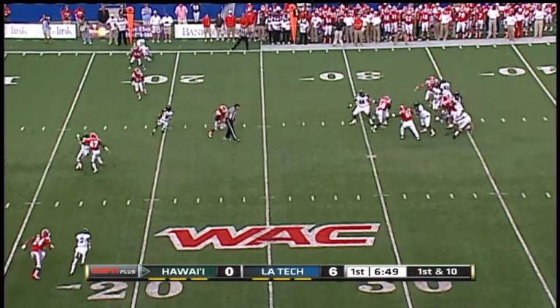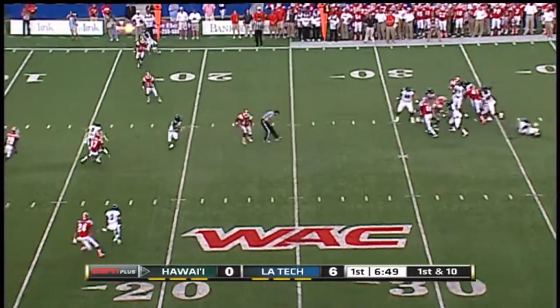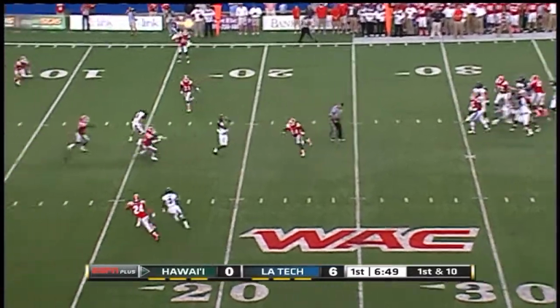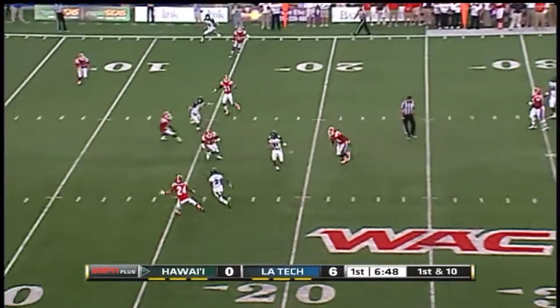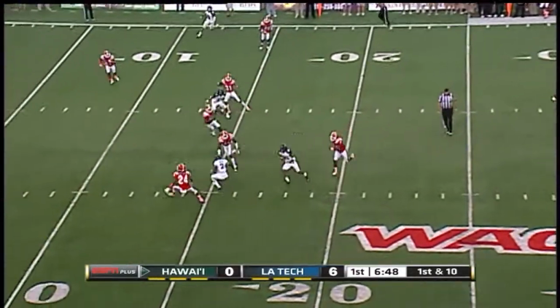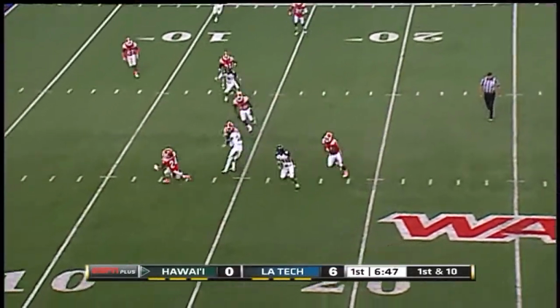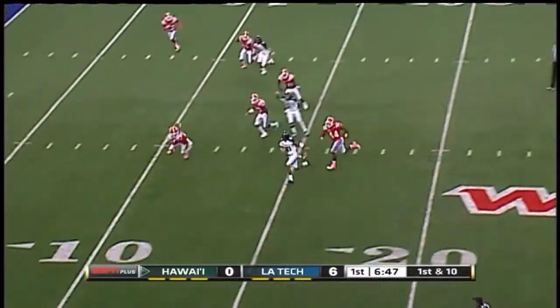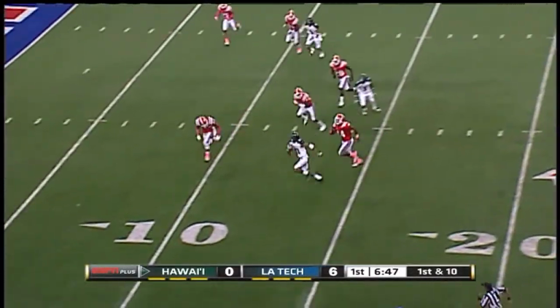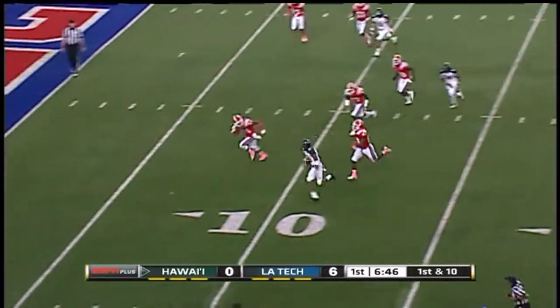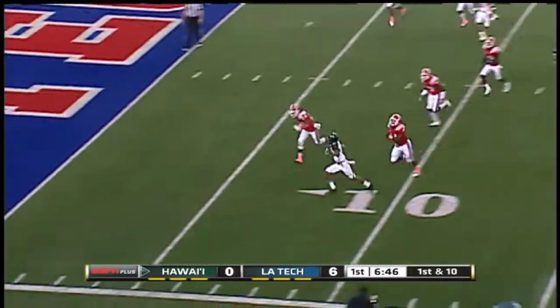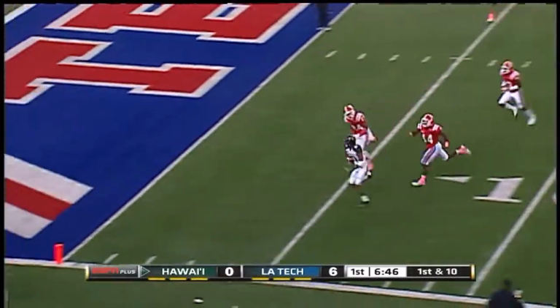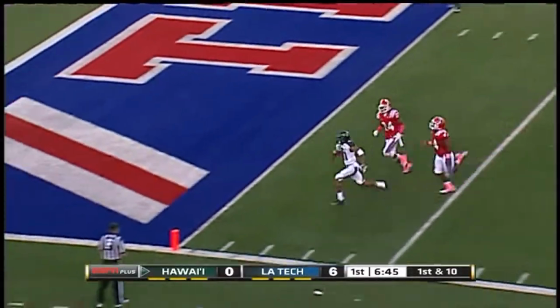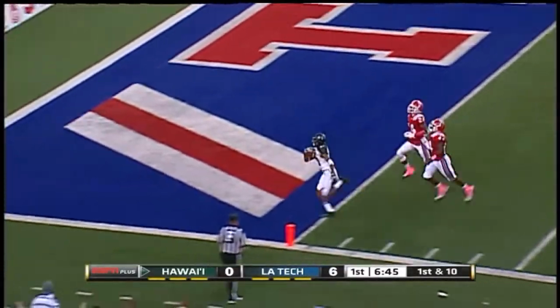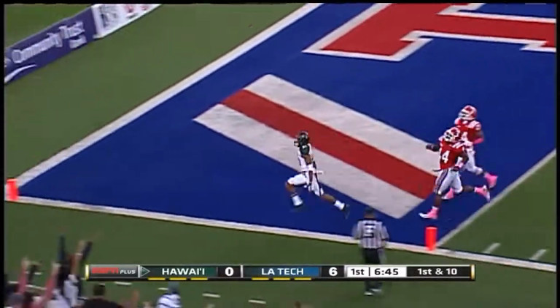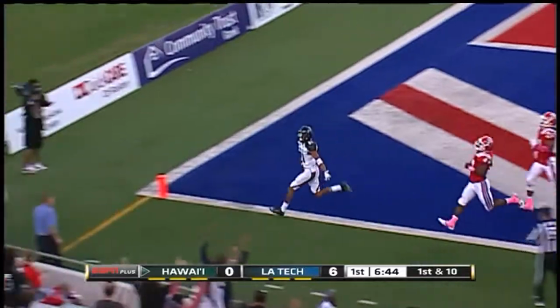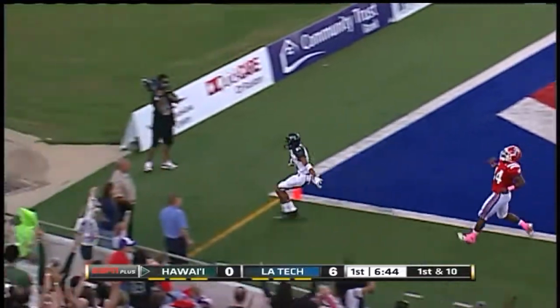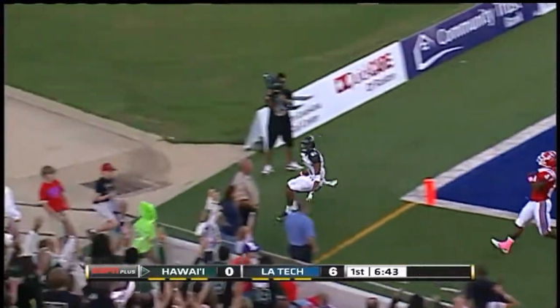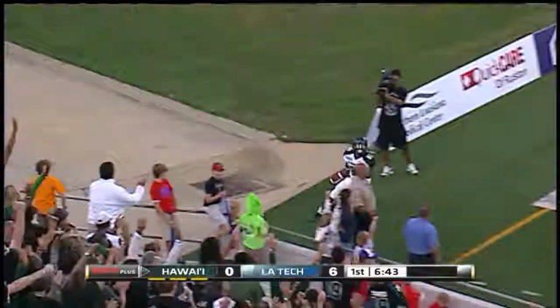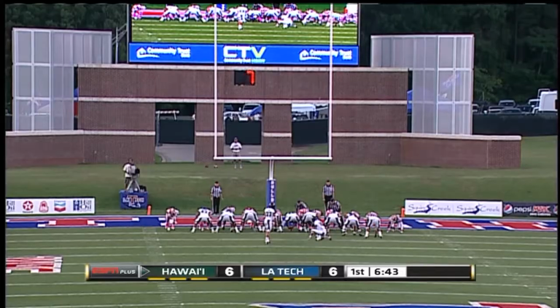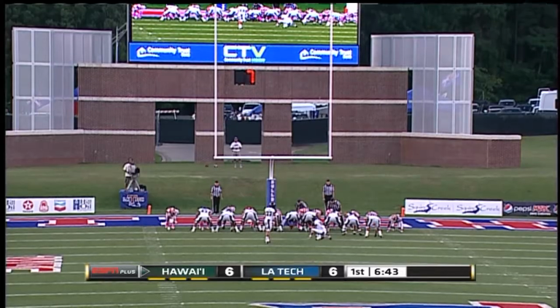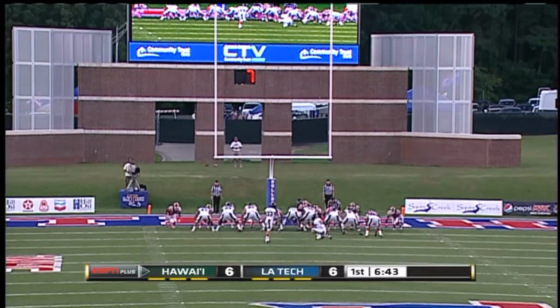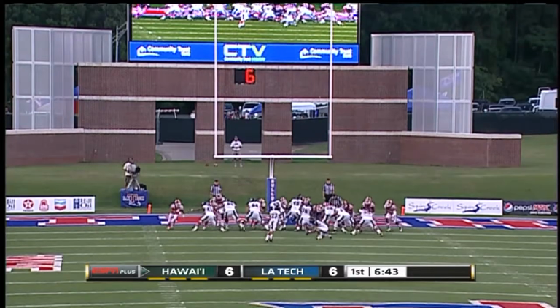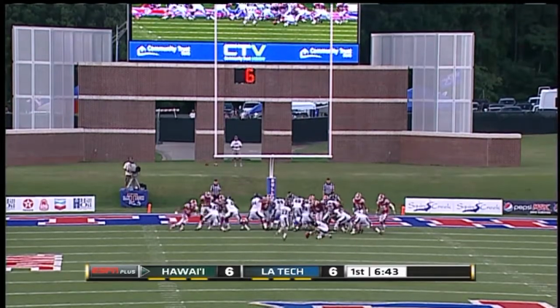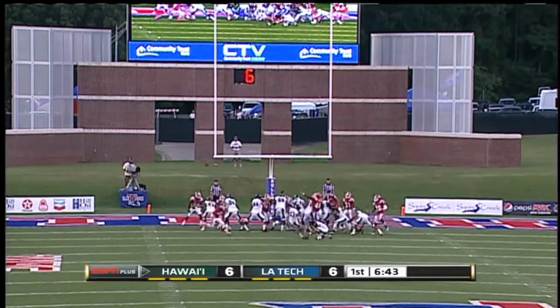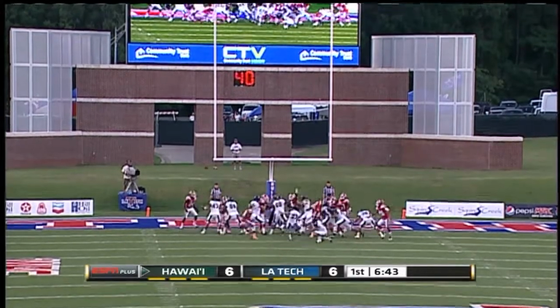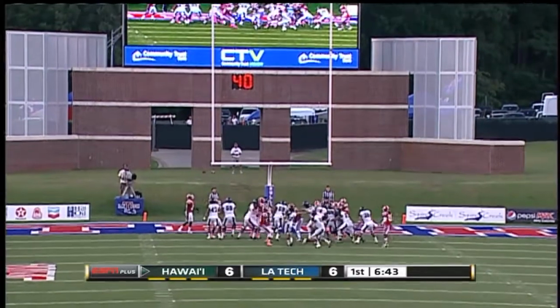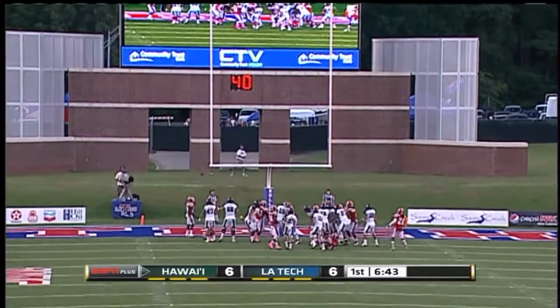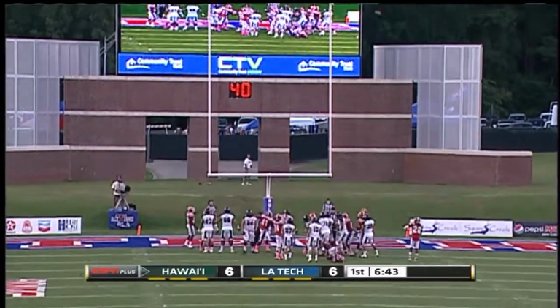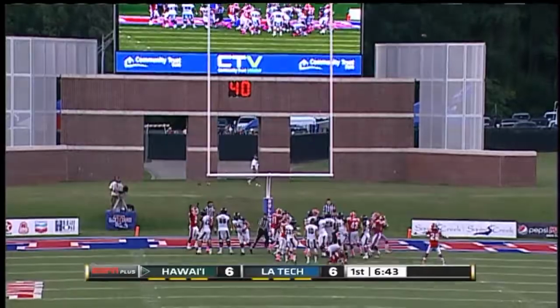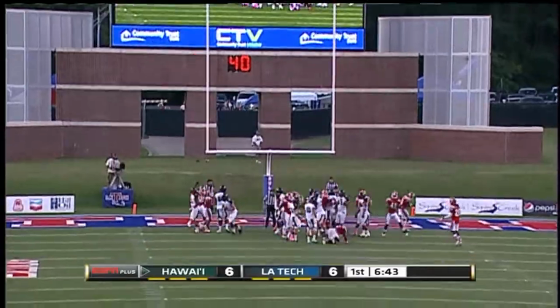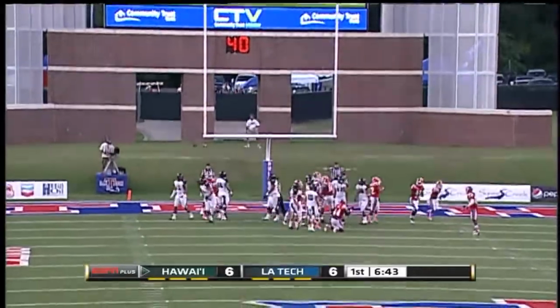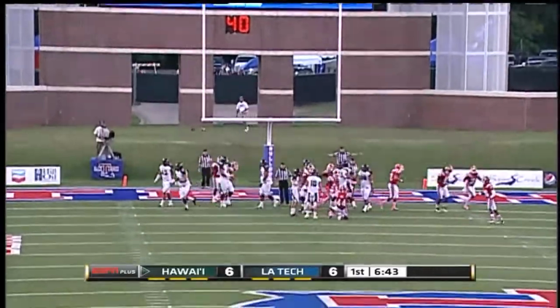Moniz steps up, zips one over the middle — it's Pollard again at the 15. Pollard to the end zone, touchdown Hawaii! Touchdowns, keeping the momentum going as they look for the lead now in the early going.